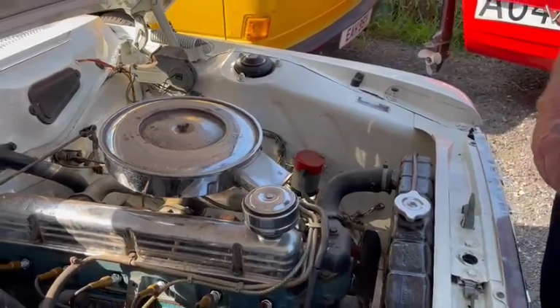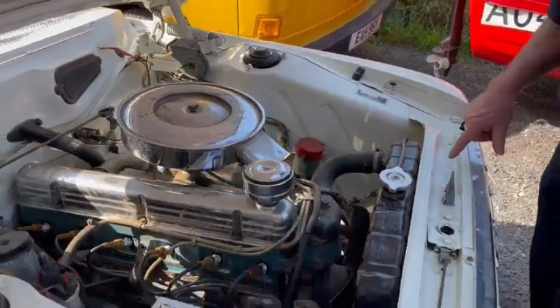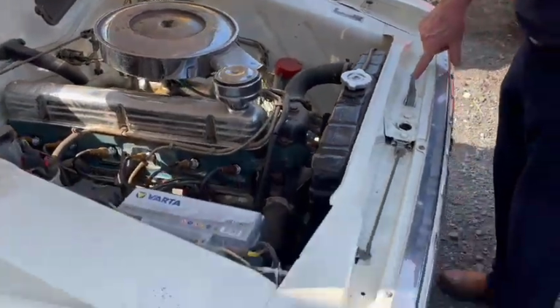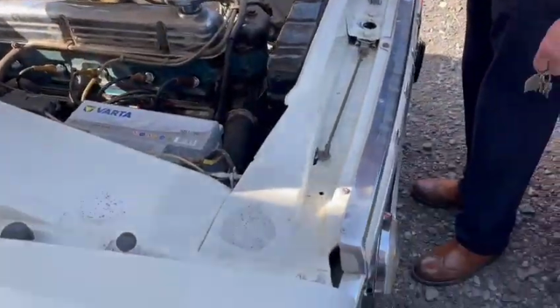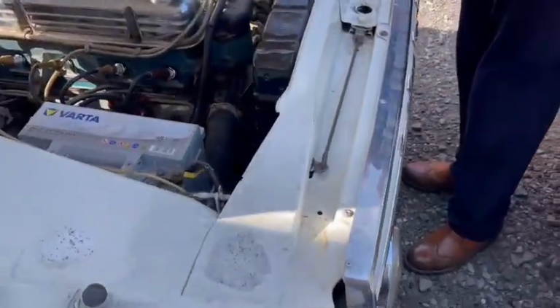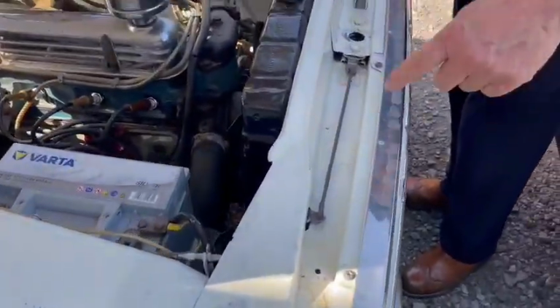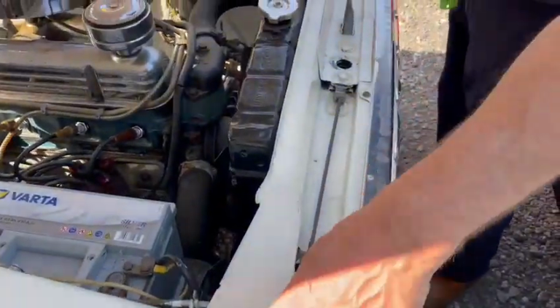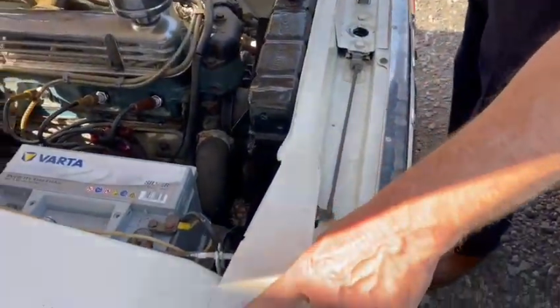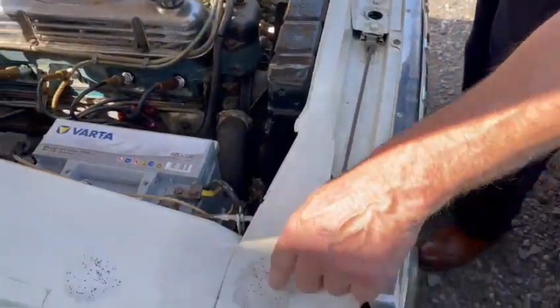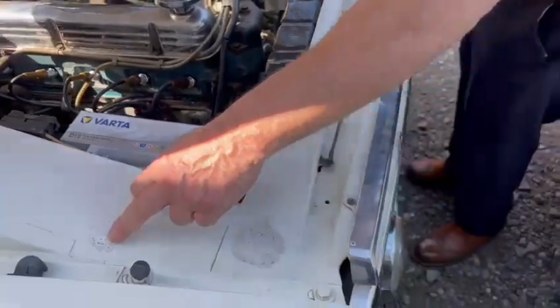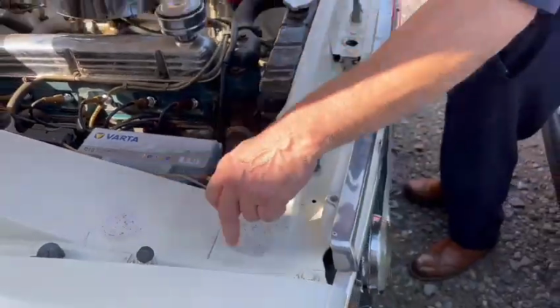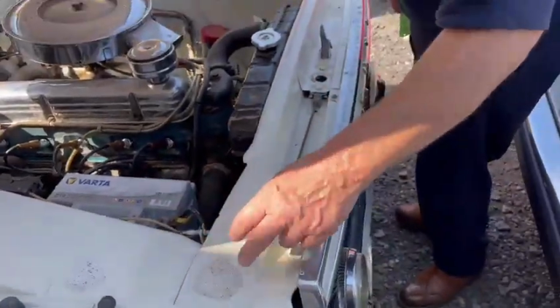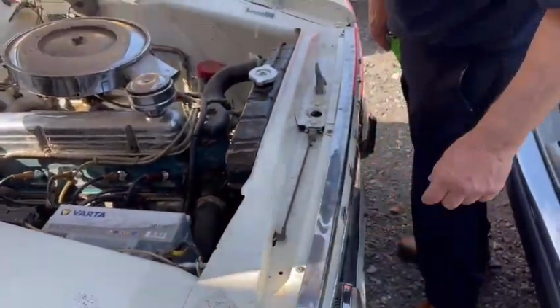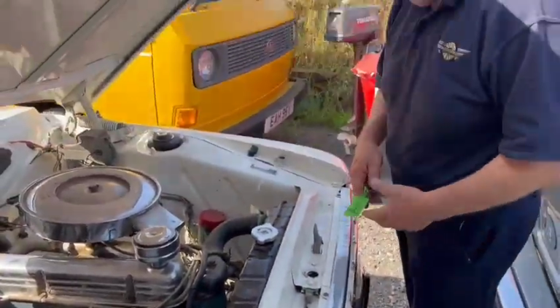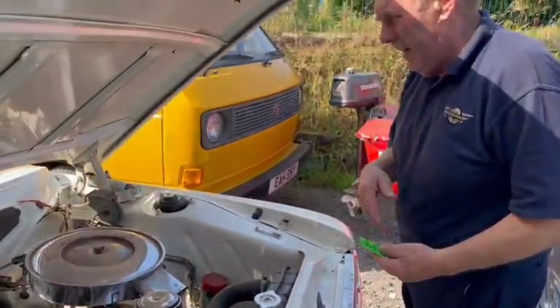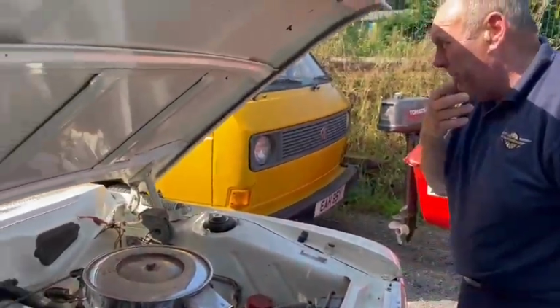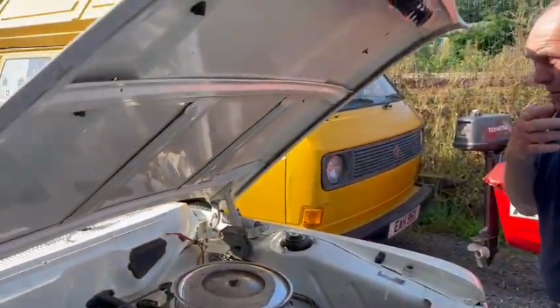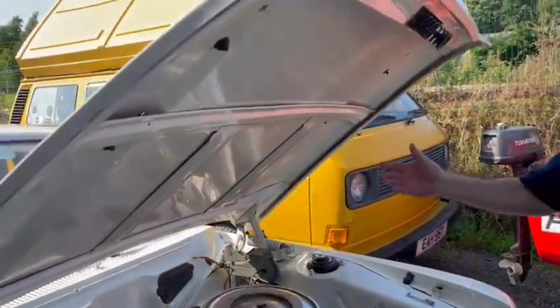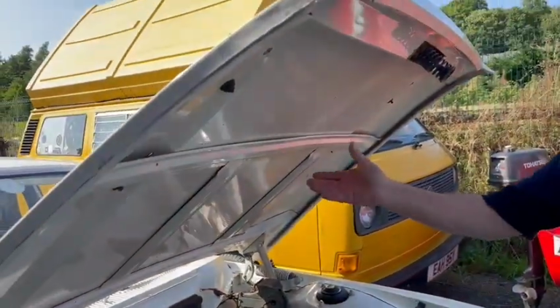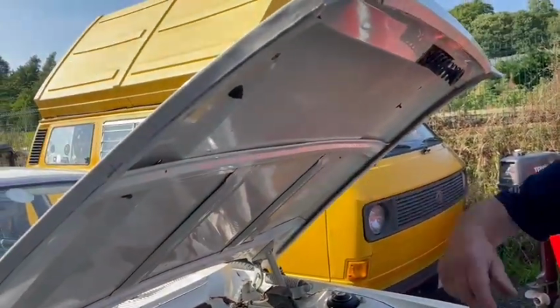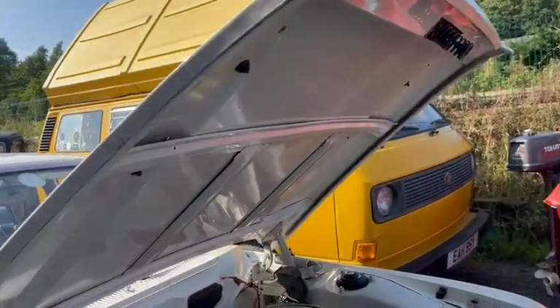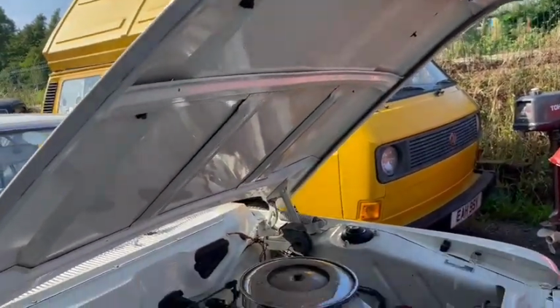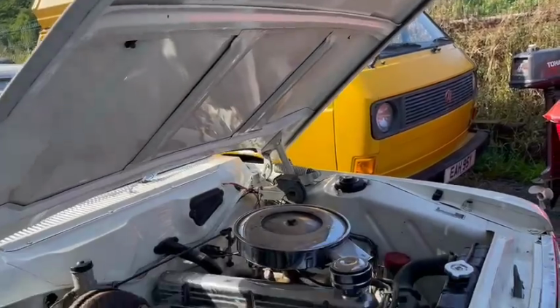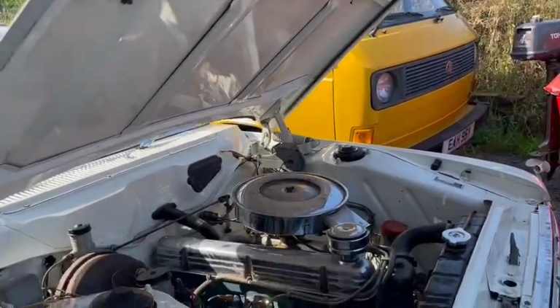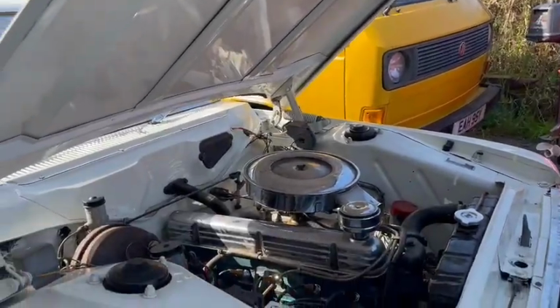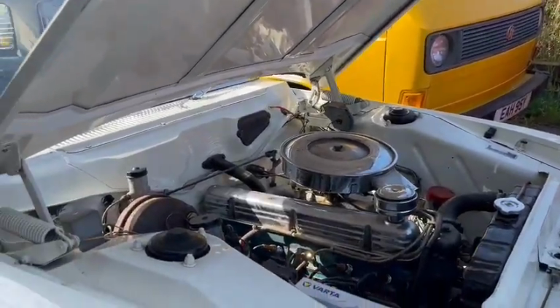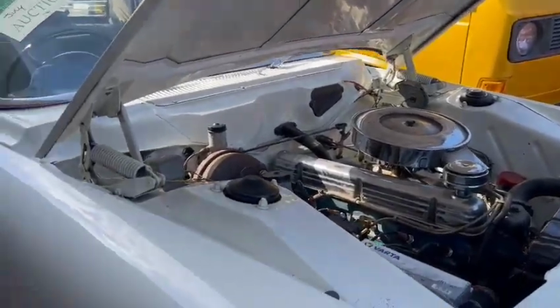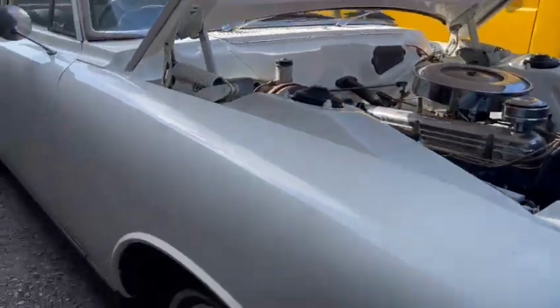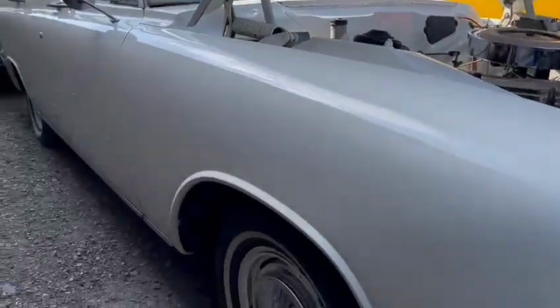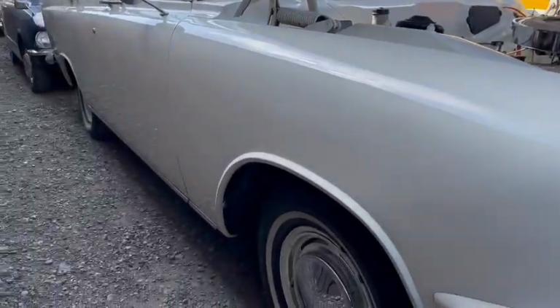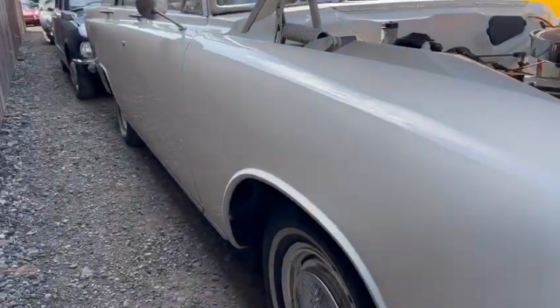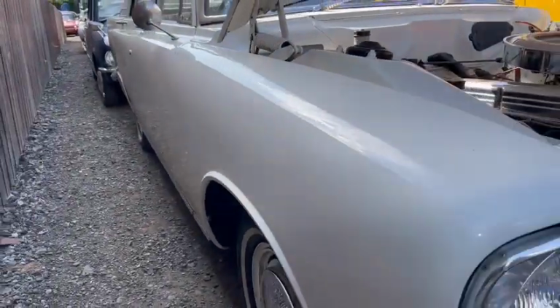One or two little bits have been touched up here, but it's nothing really. You could blow them bits in with a bit of ermine white and it would be absolutely stunning. Look at the underneath of the bonnet and such. Really, really straight car. It looks real straight down the body.